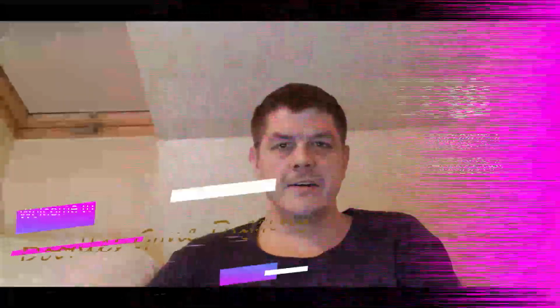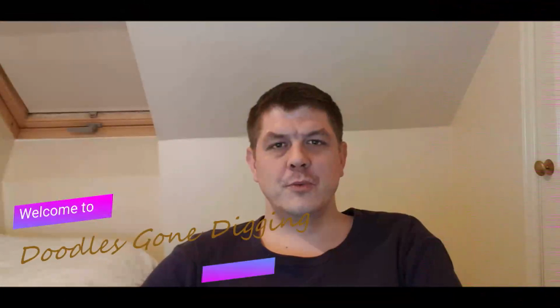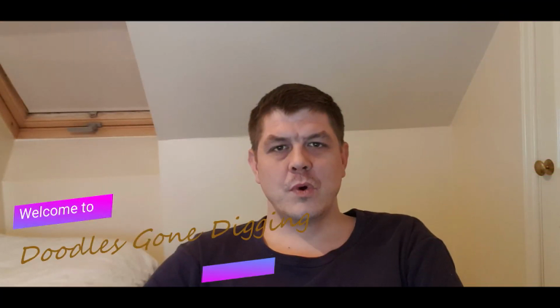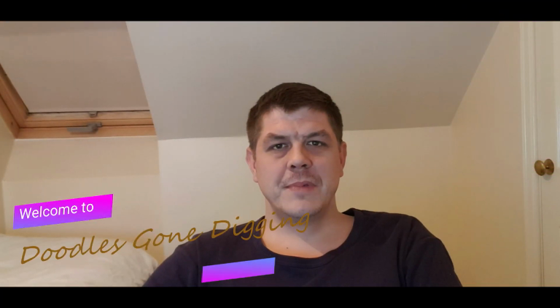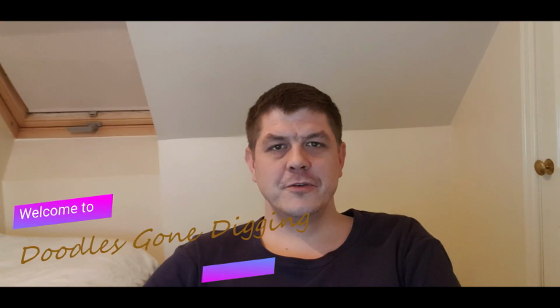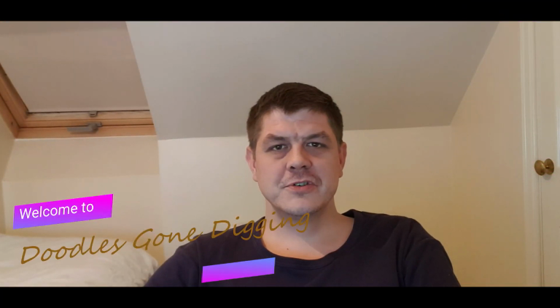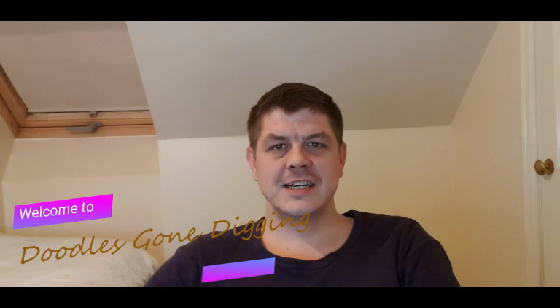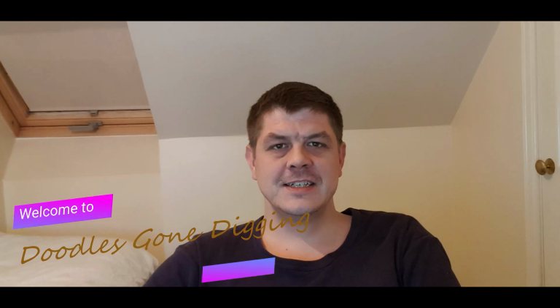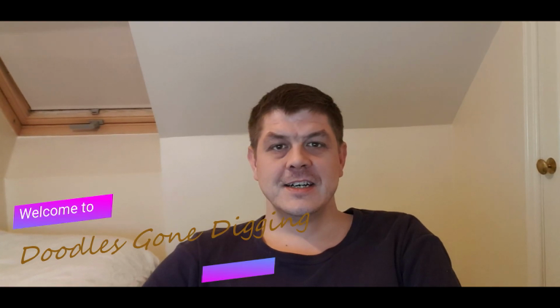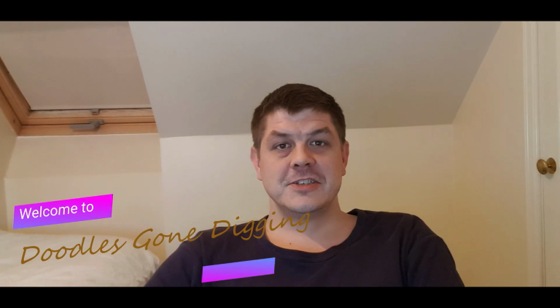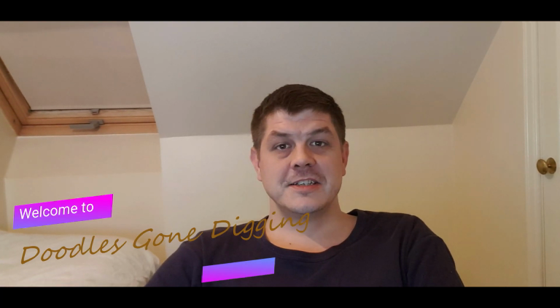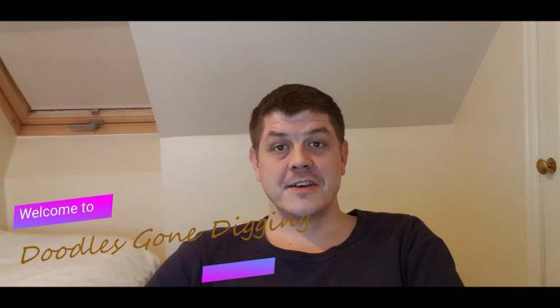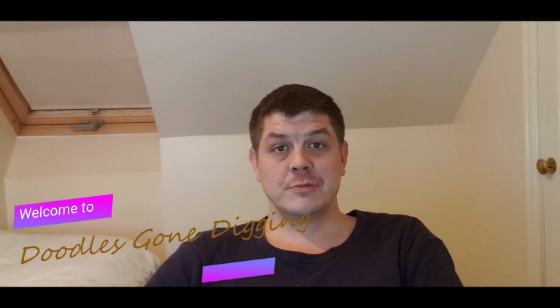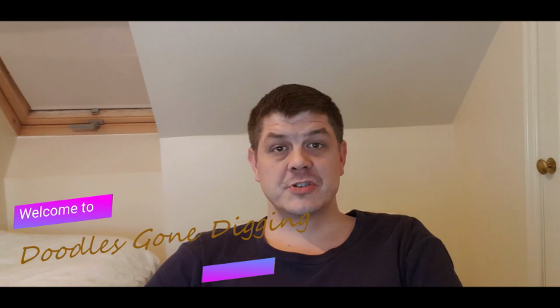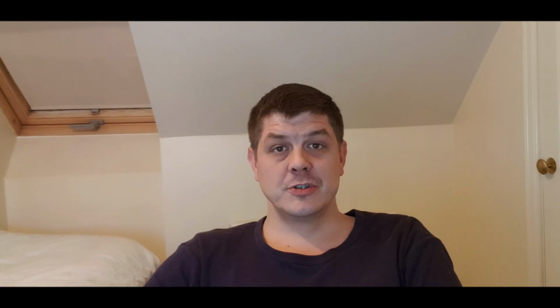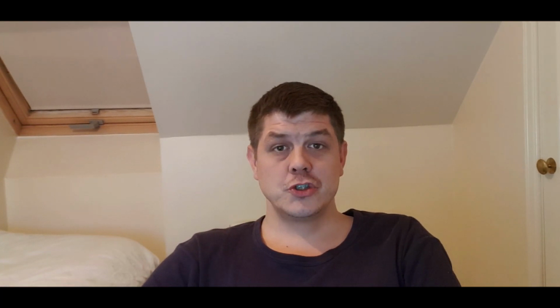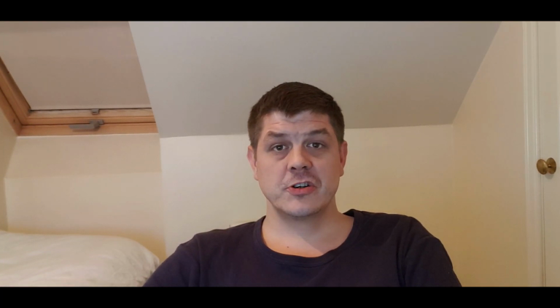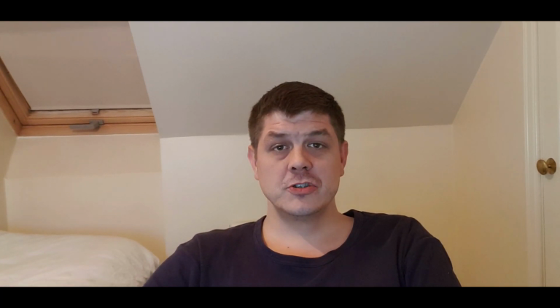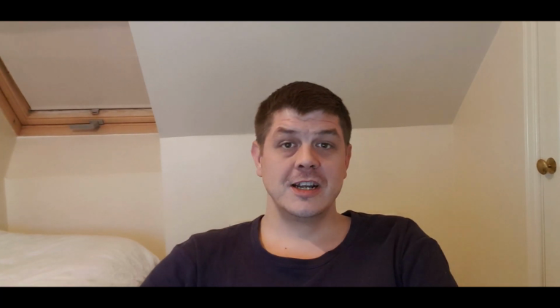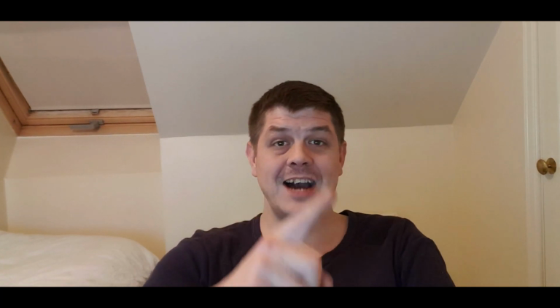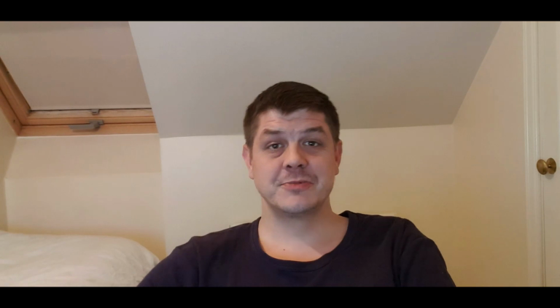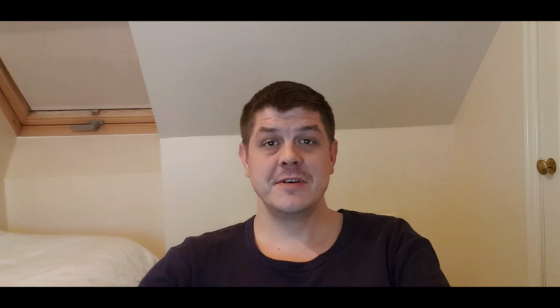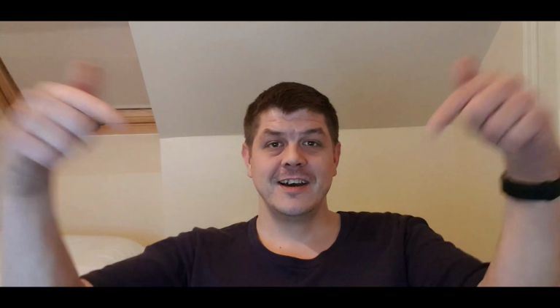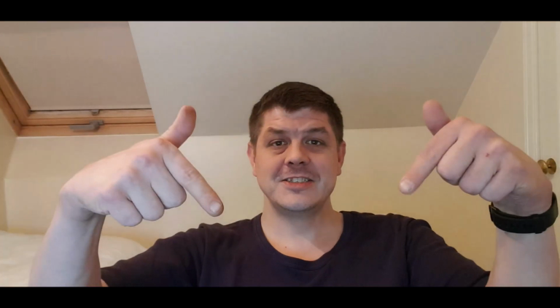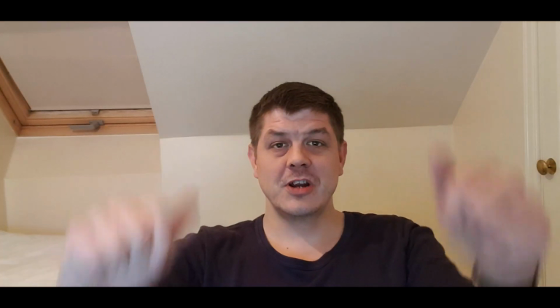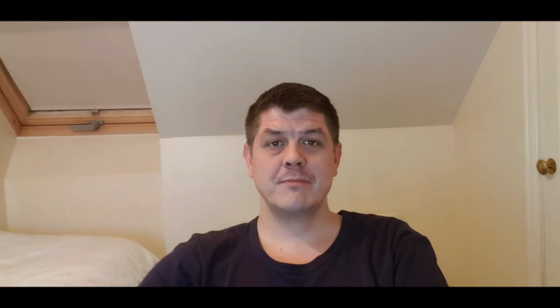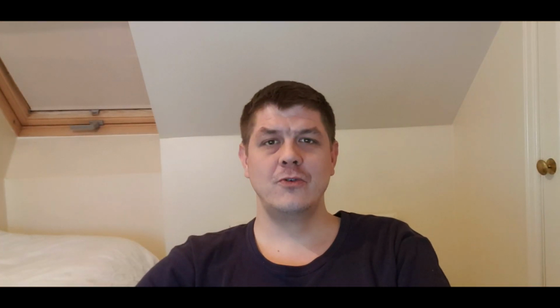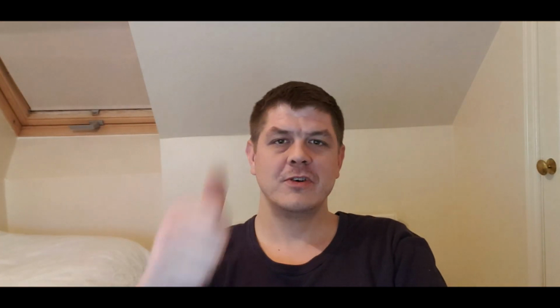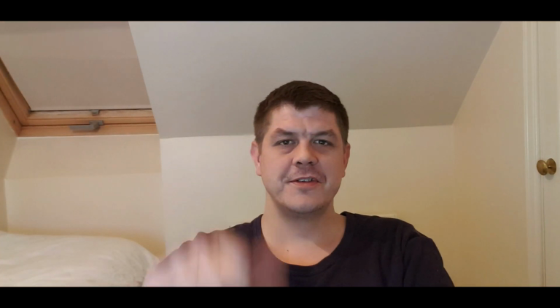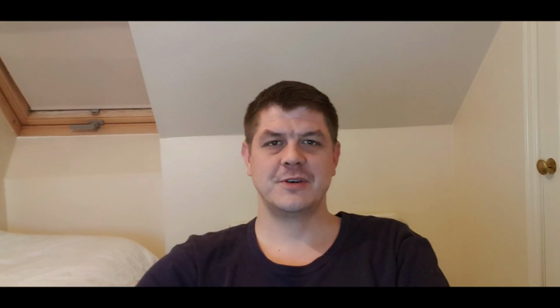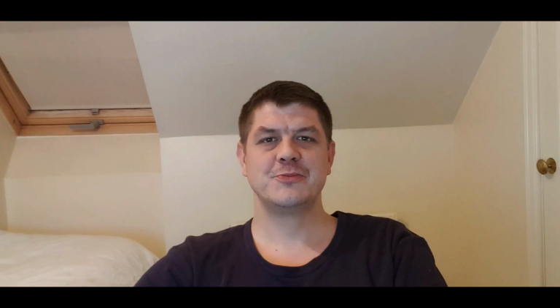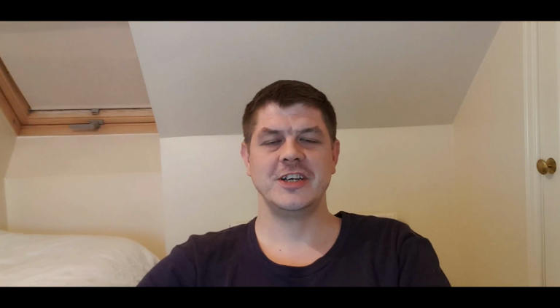Hello everyone and welcome back to Juro's Gone Digging. I'd just like to say thank you to all my subscribers and new subscribers, and if you haven't subscribed, hit that subscribe button below and leave a wee thumbs up, much appreciated.